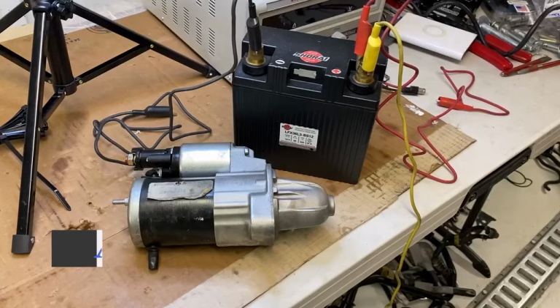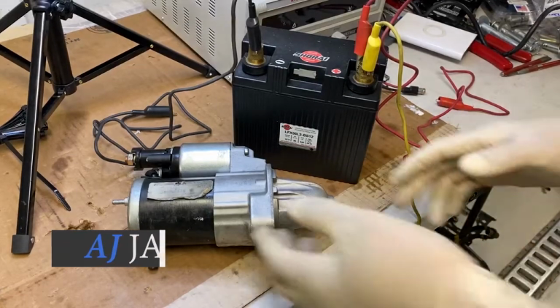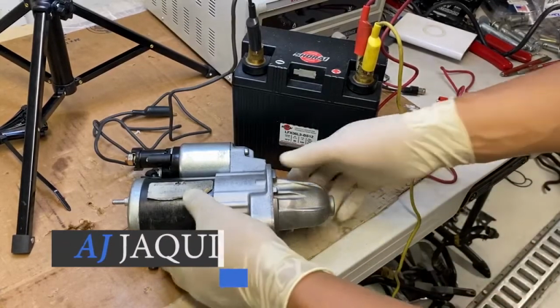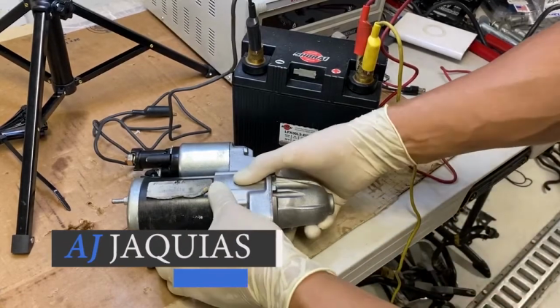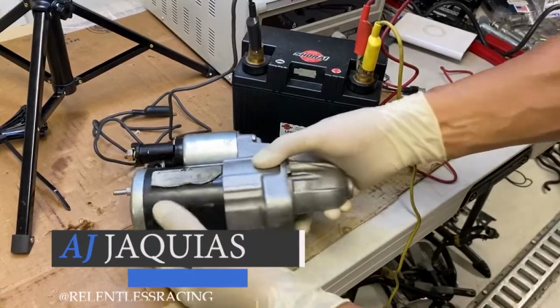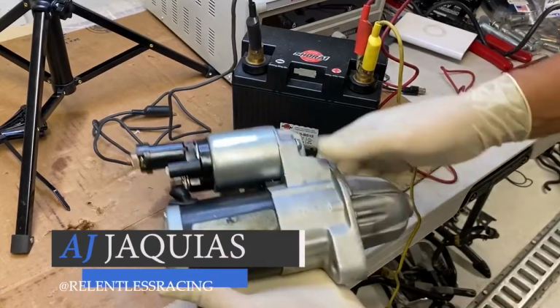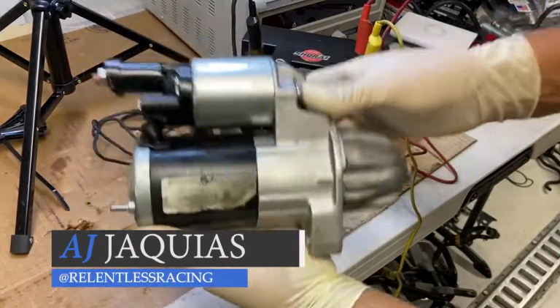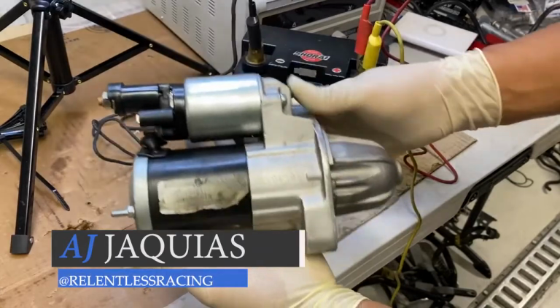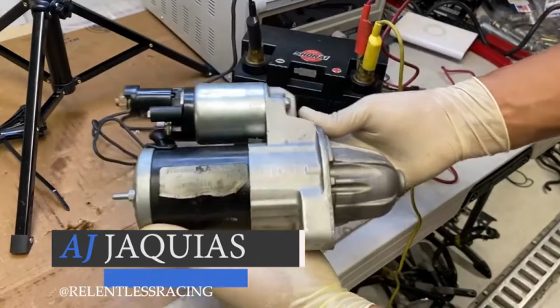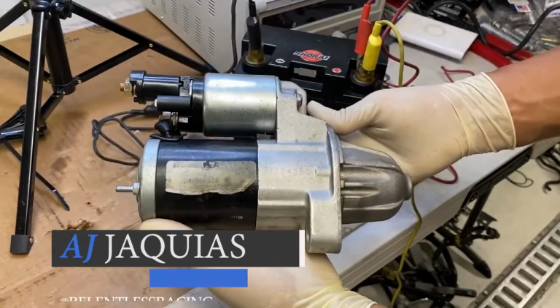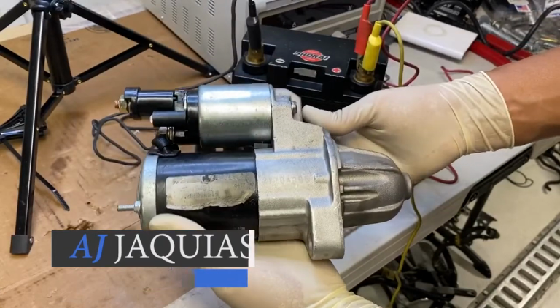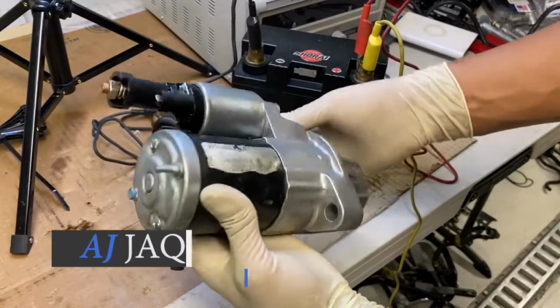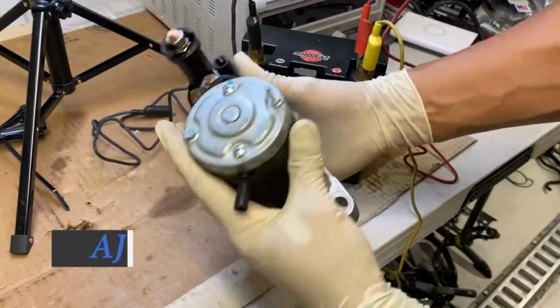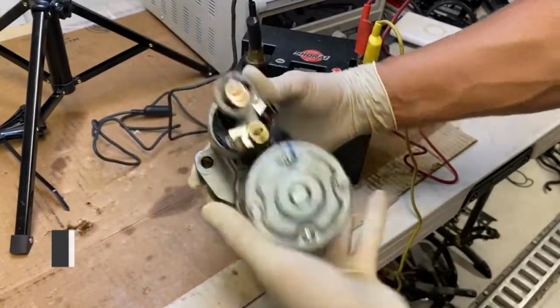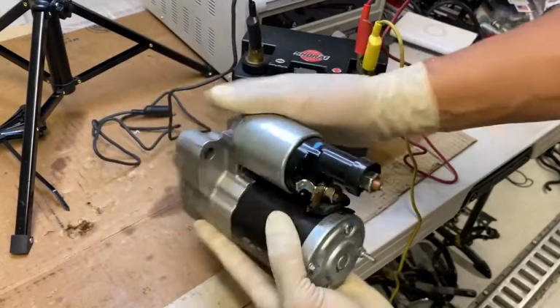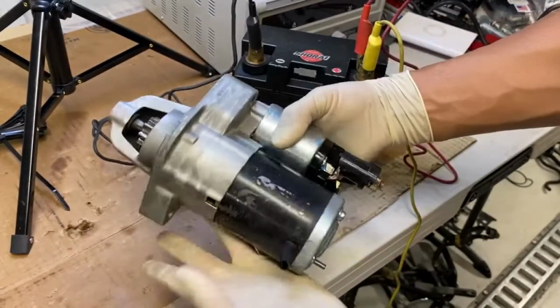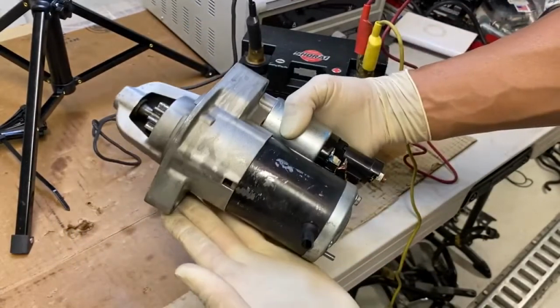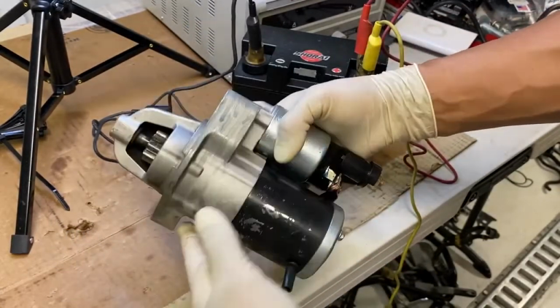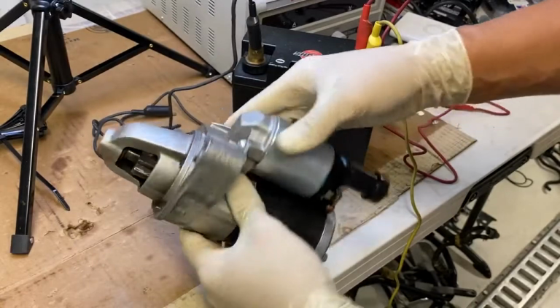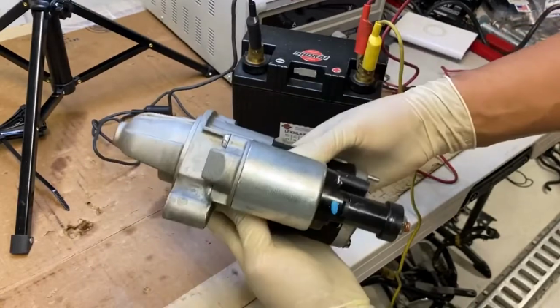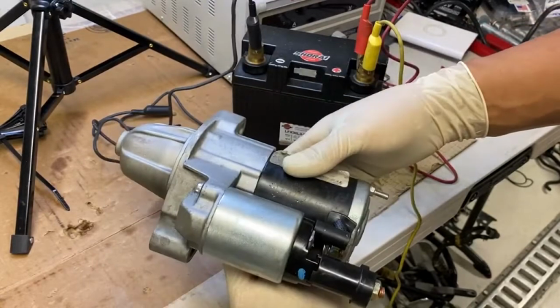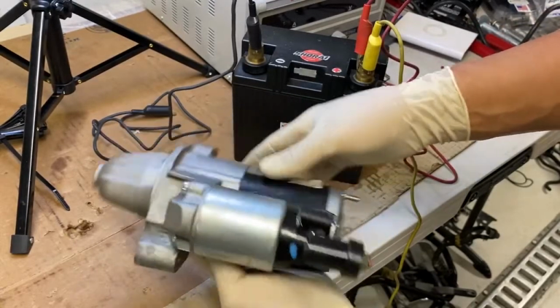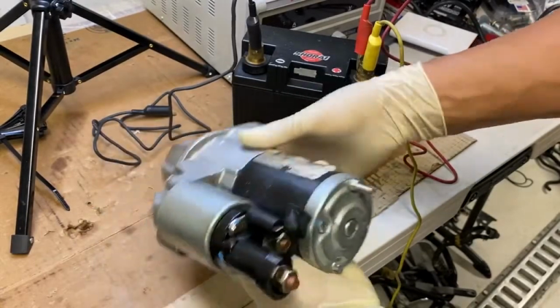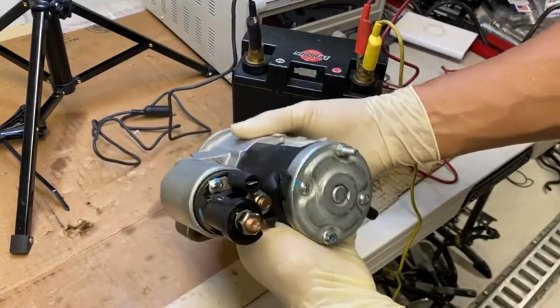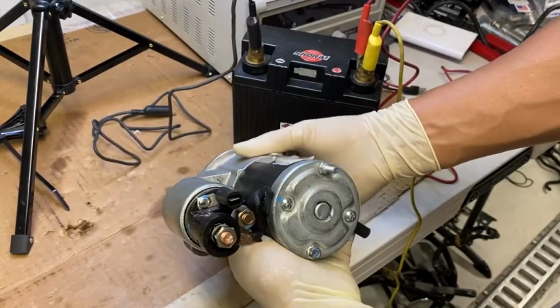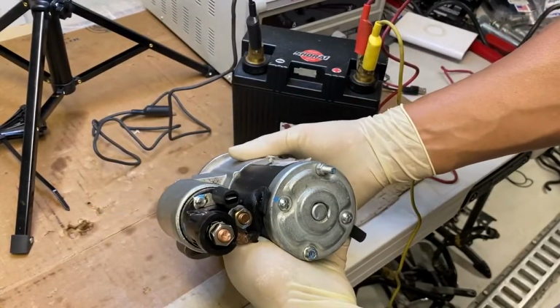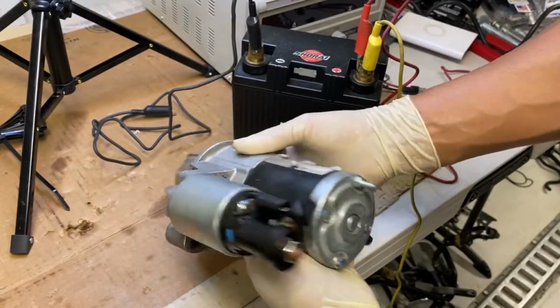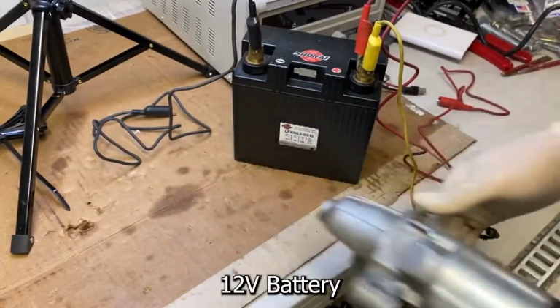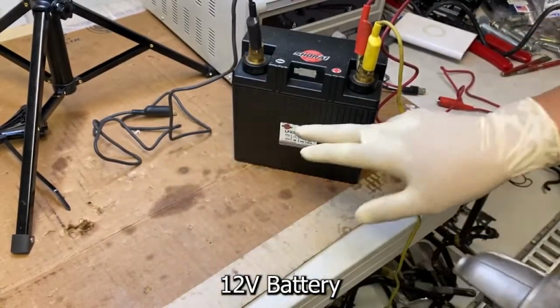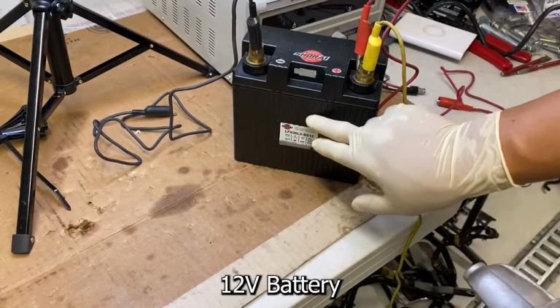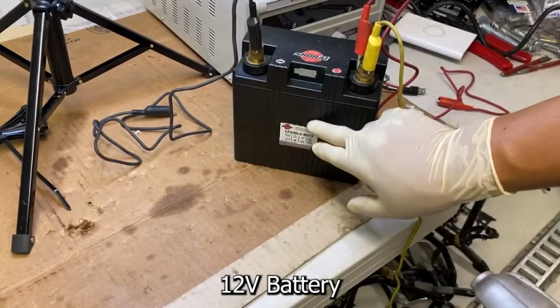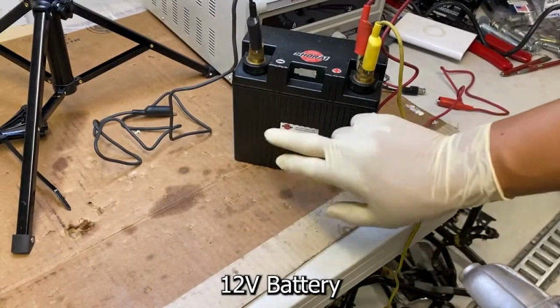Hey guys, AJ with Relentless Racing. Tonight I'm gonna be testing this starter — this starter came with my k20 a2 and I honestly don't know if it works, so let's check it out. I have a Shirai battery here.